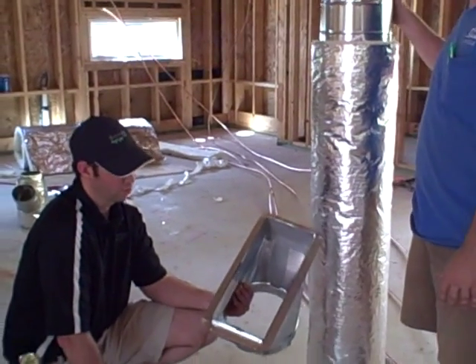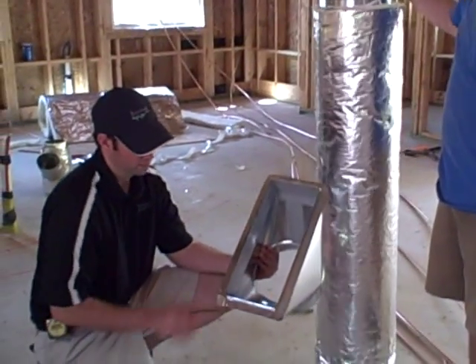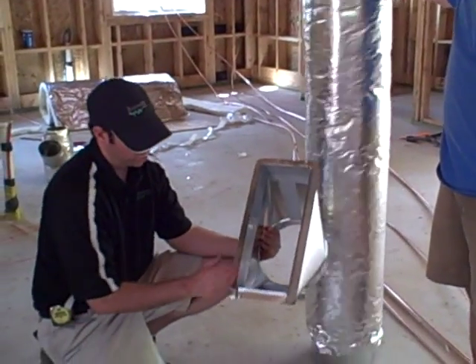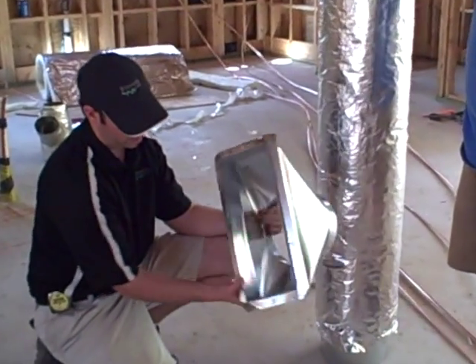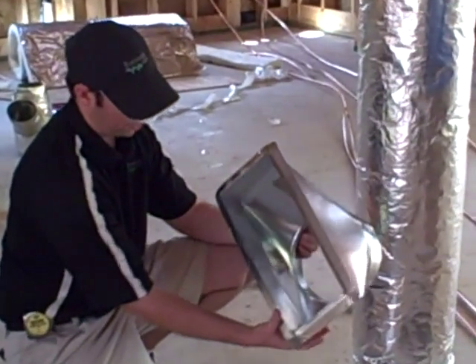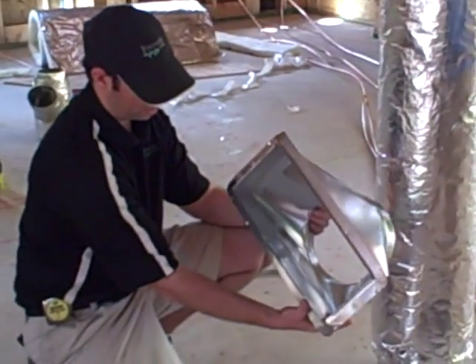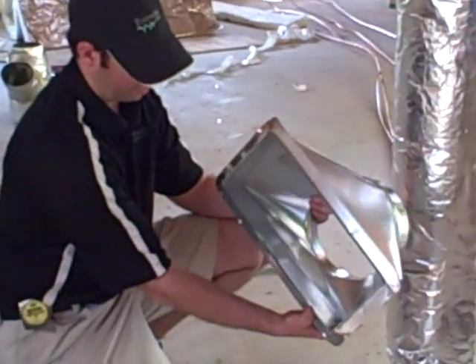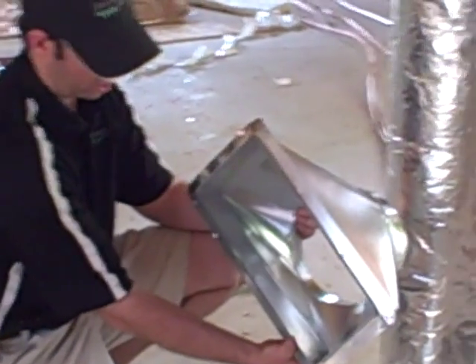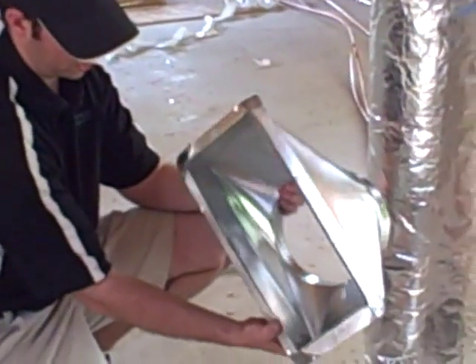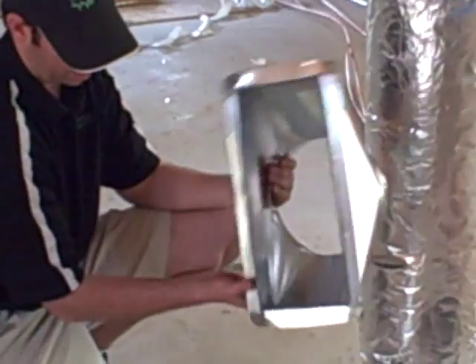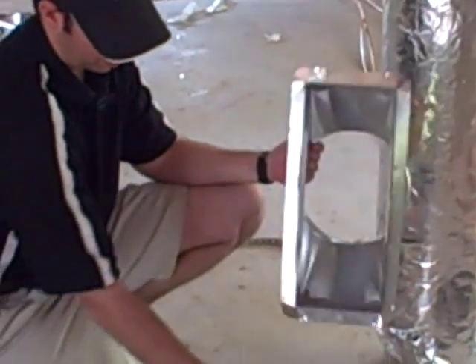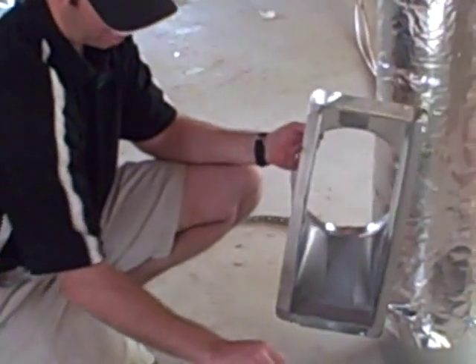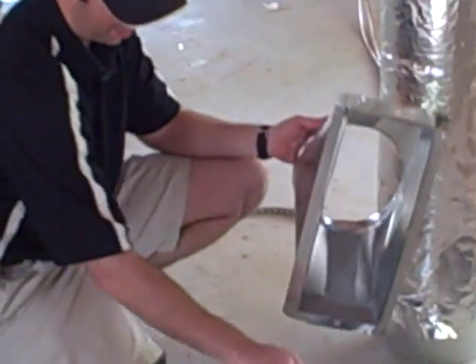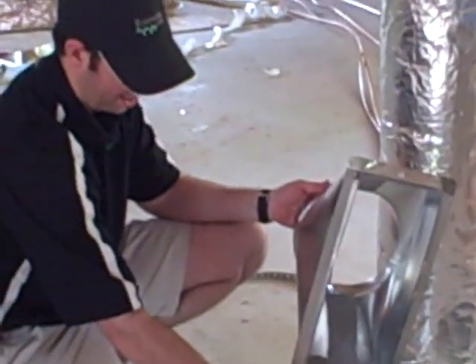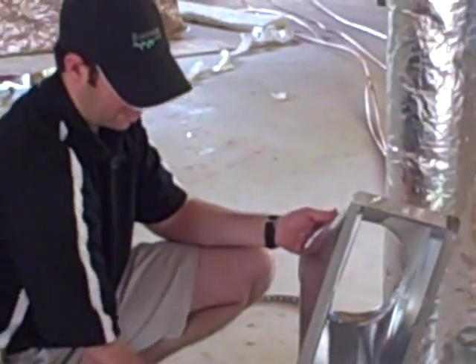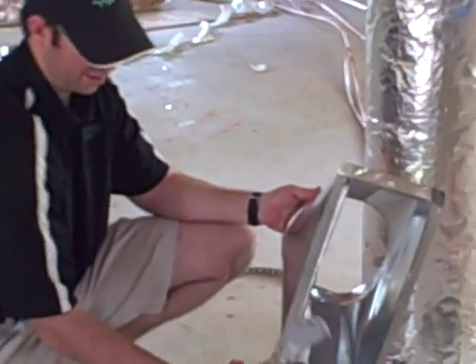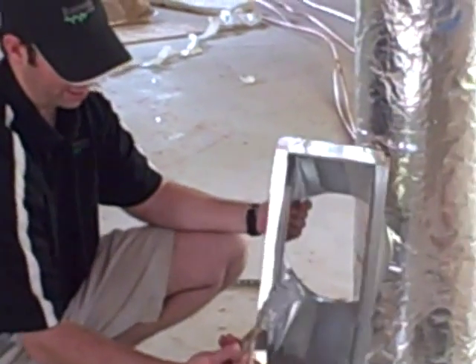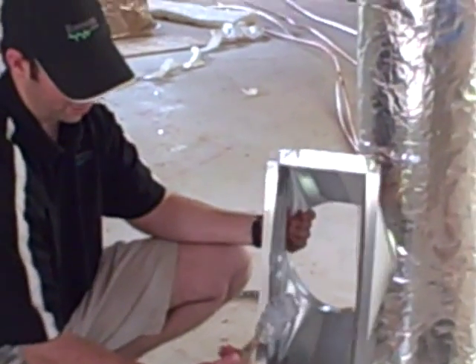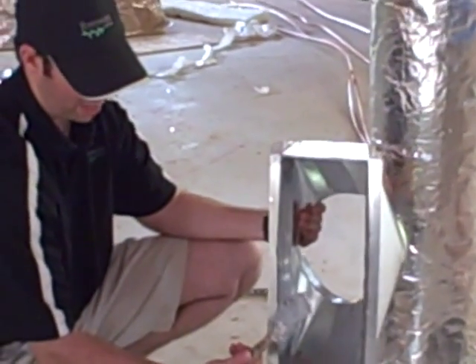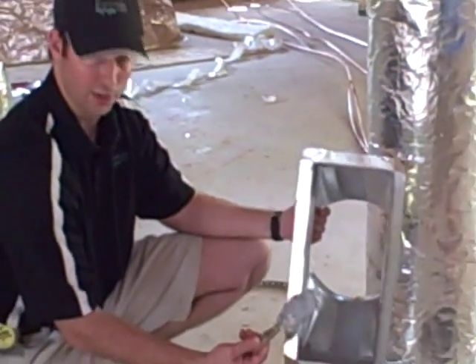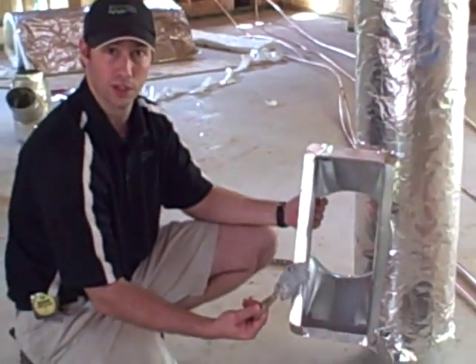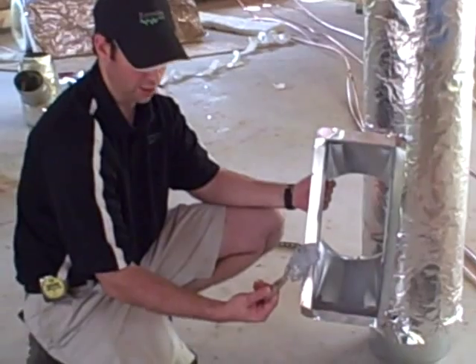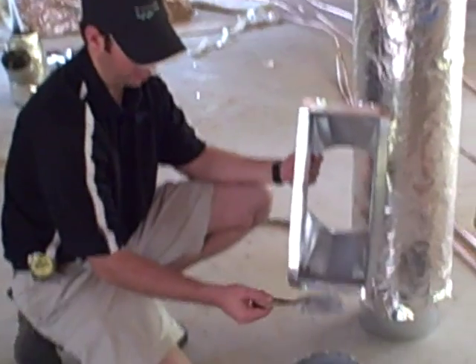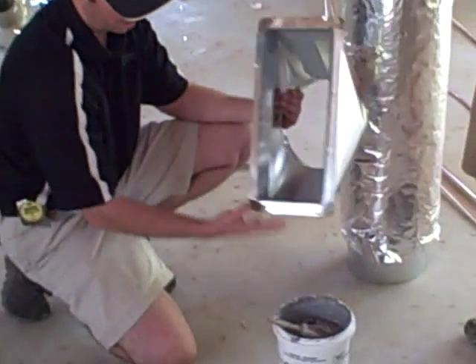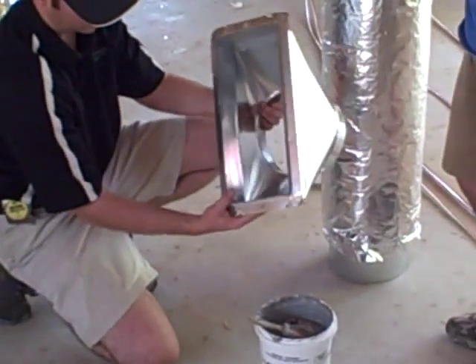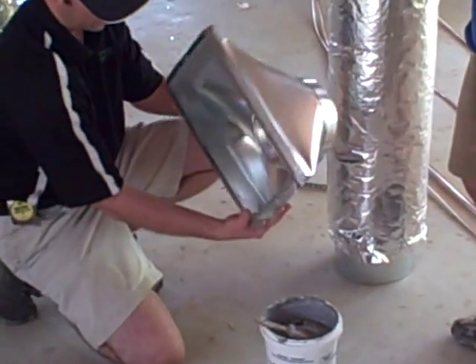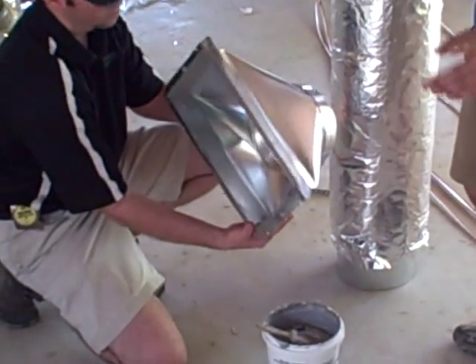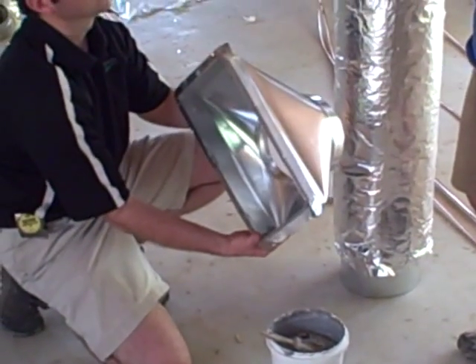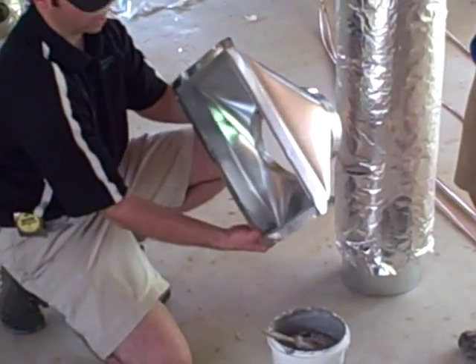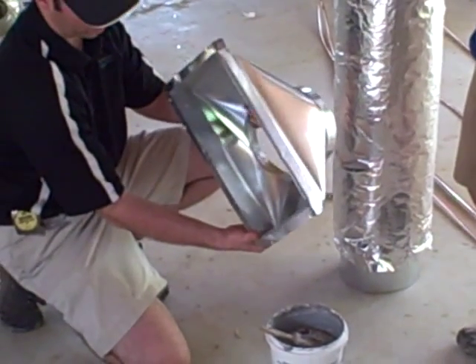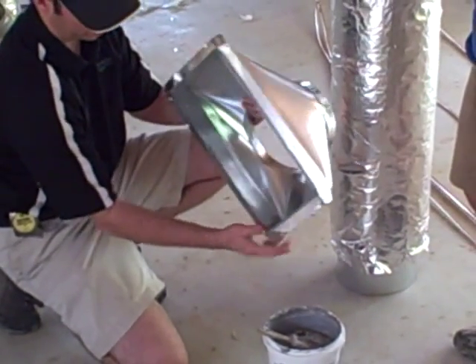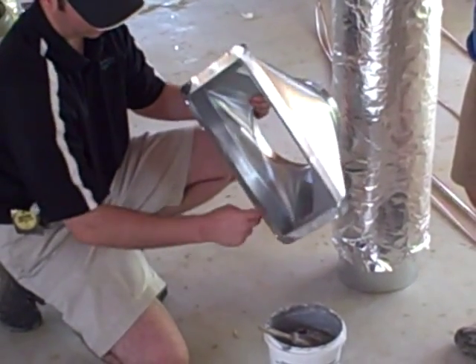Good point. Here's one of the boots that Alvin a minute ago was using what I call peanut butter. The correct term for this is mastic — this is a duct mastic. And you can see it's water-based and low-toxic. That's great.